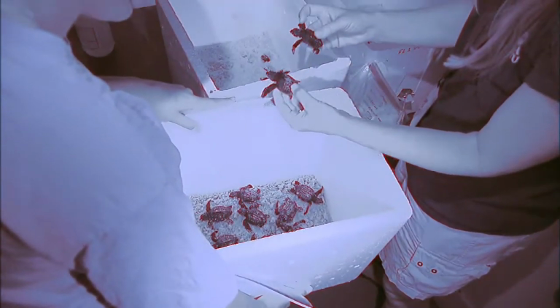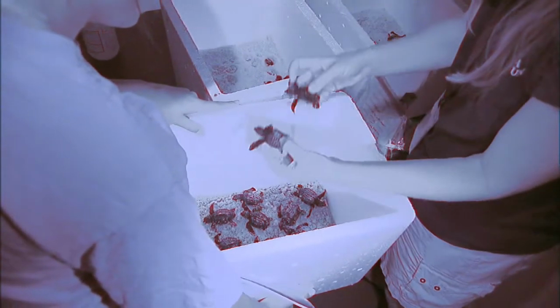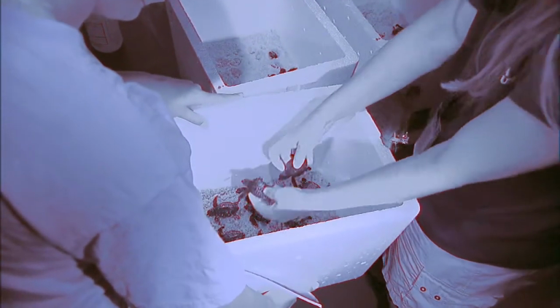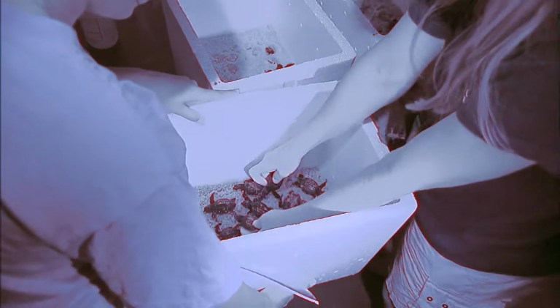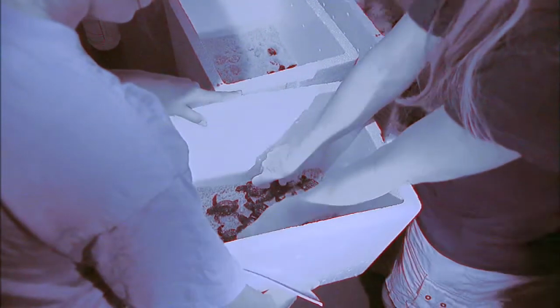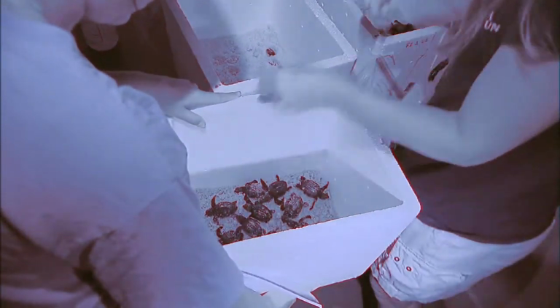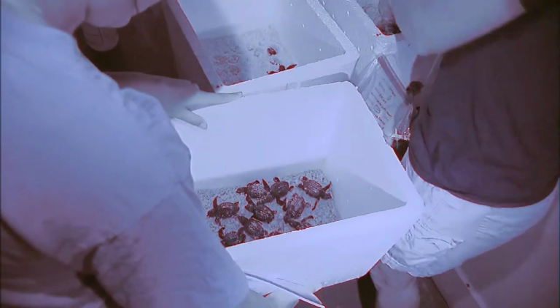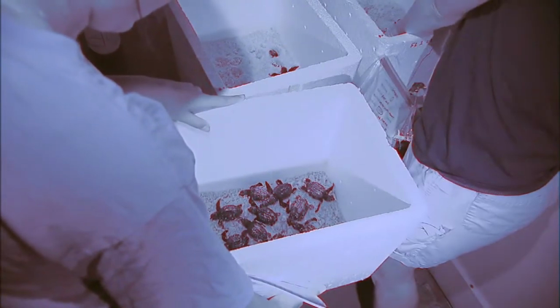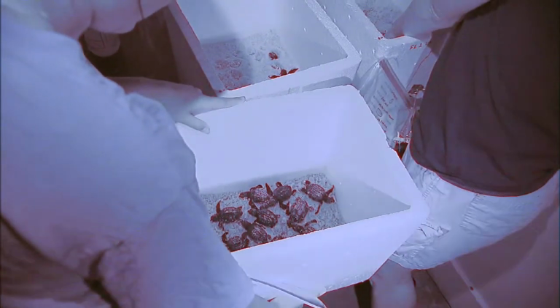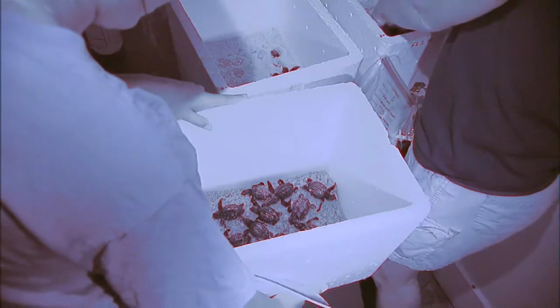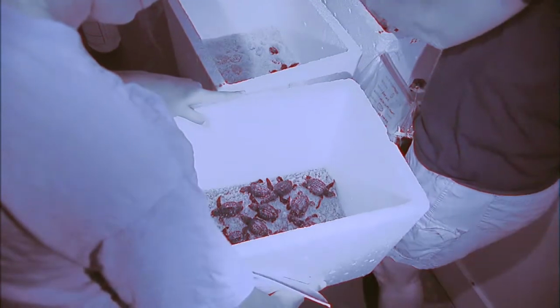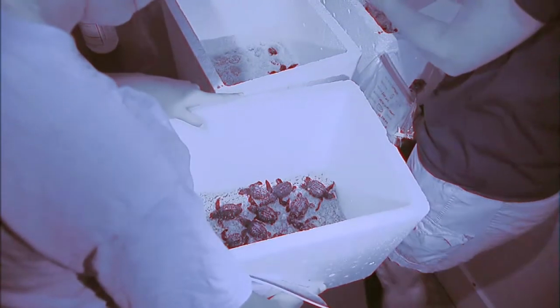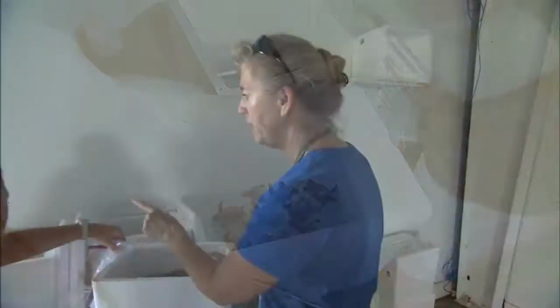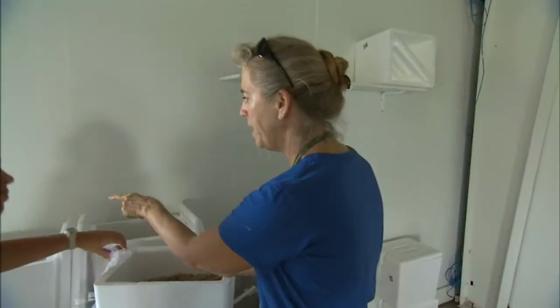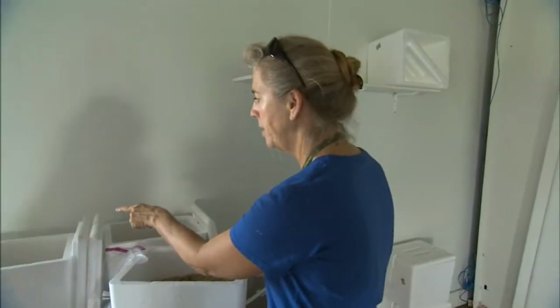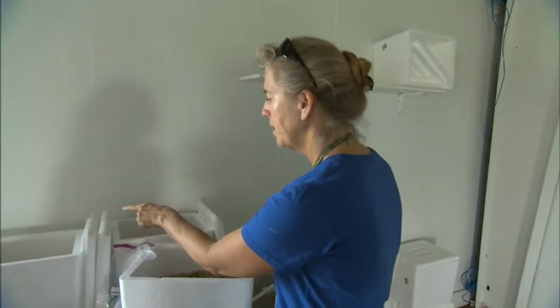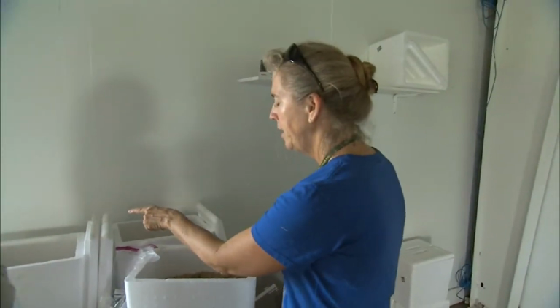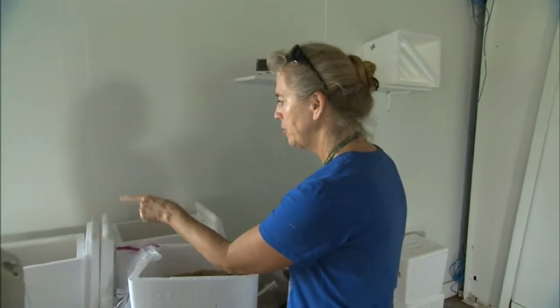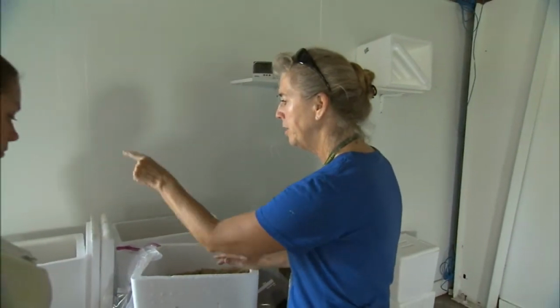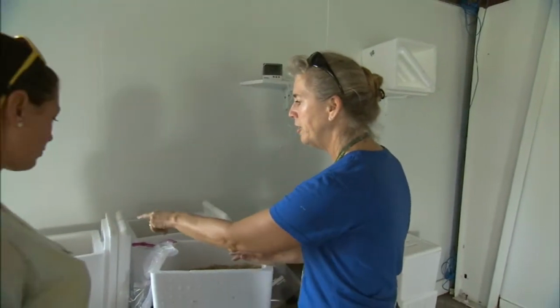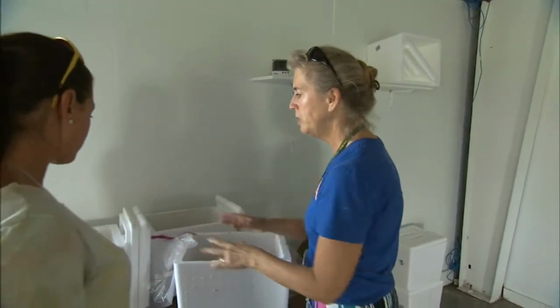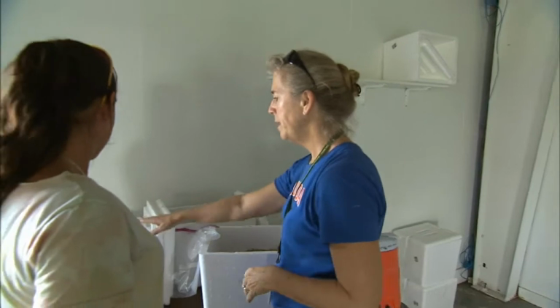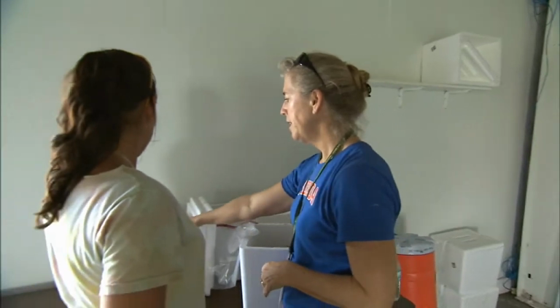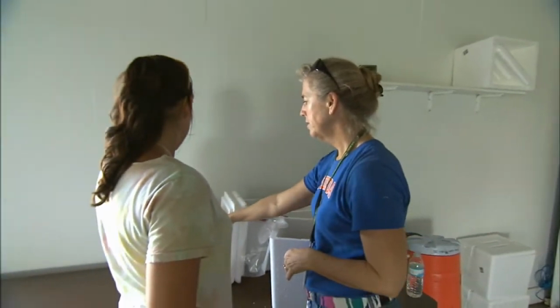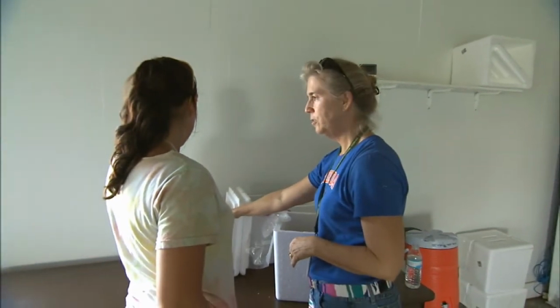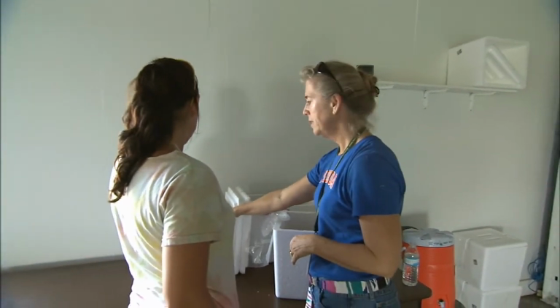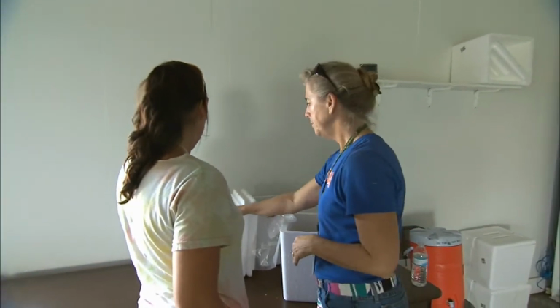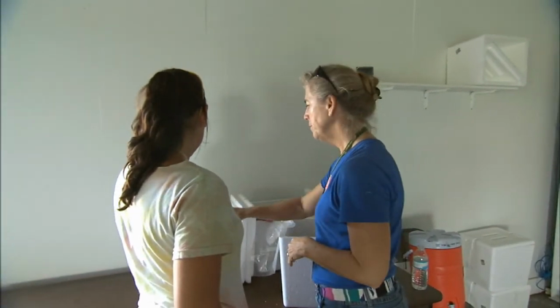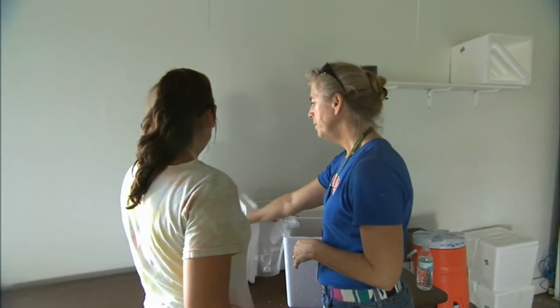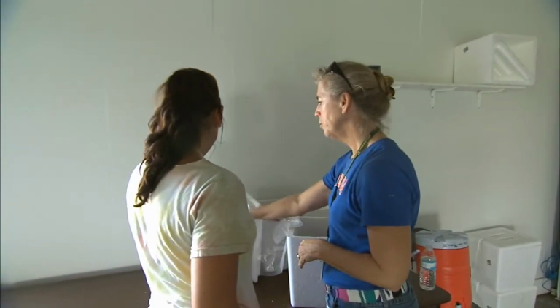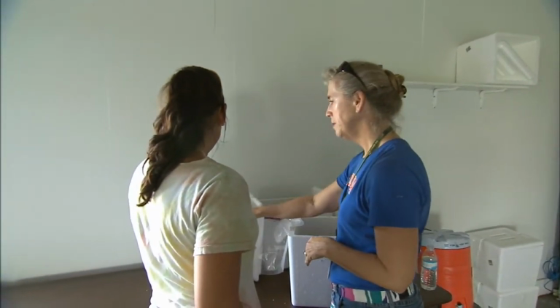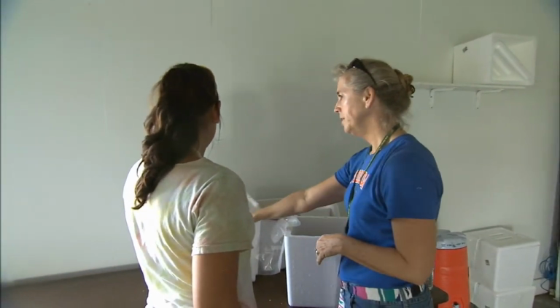The turtles are handled just as delicately as they are ready to be released. We'll take the hatchlings and put them in here. We'll reduce the amount of sand because it's too heavy, and we'll take them to the beach in this.